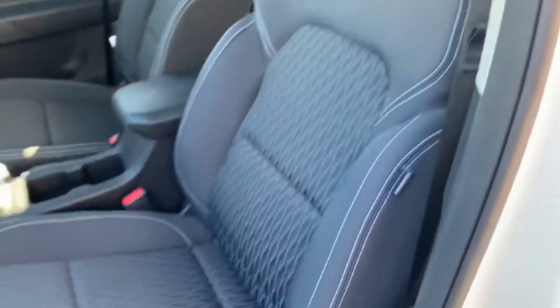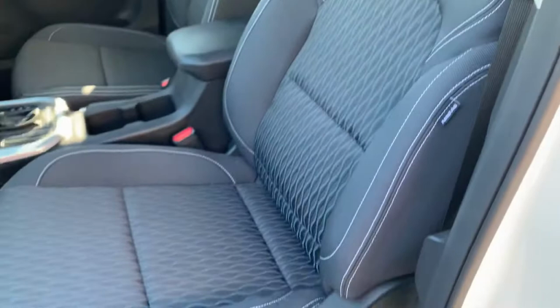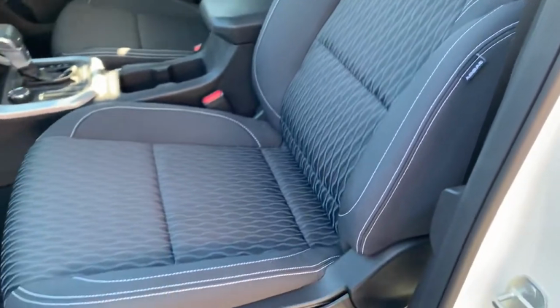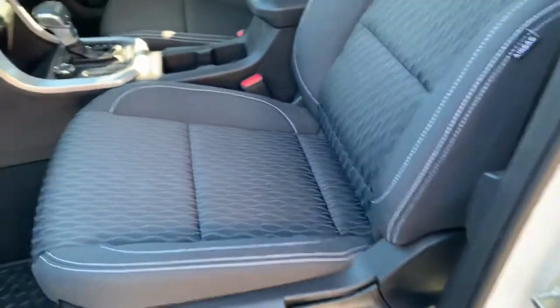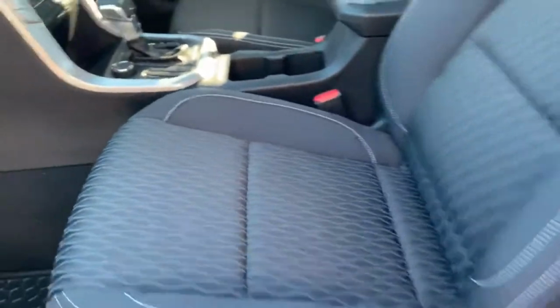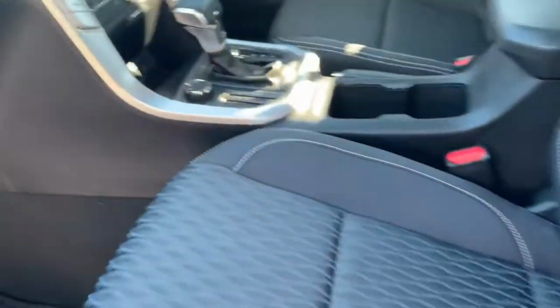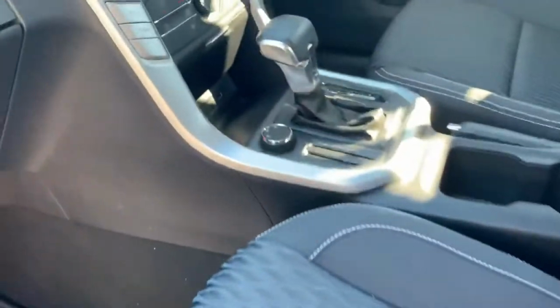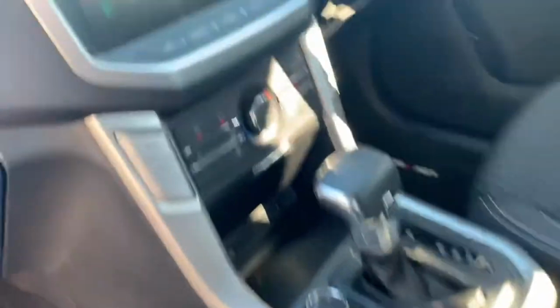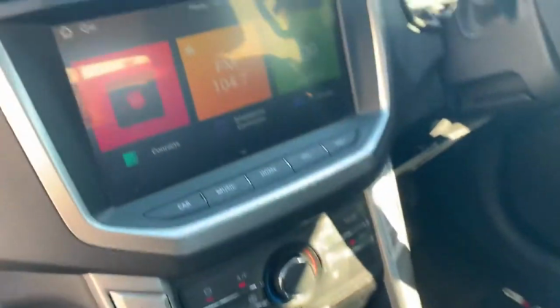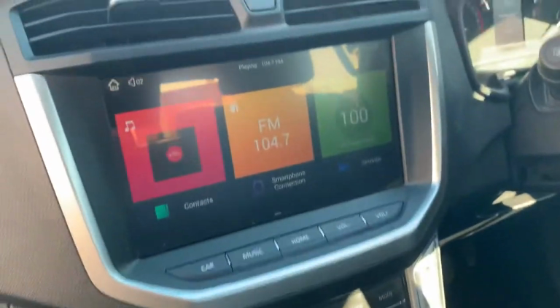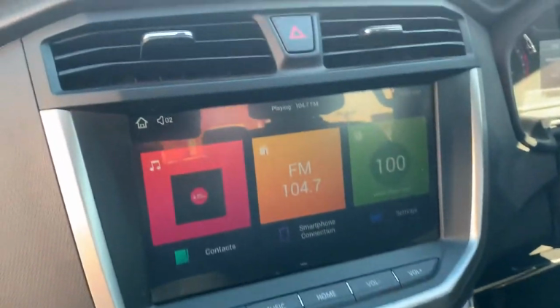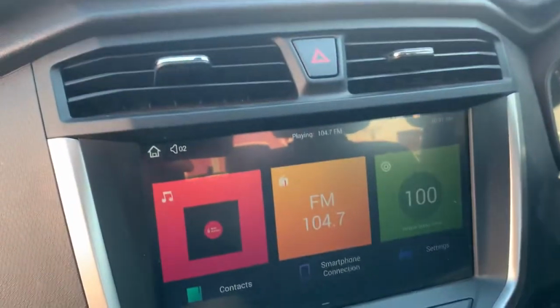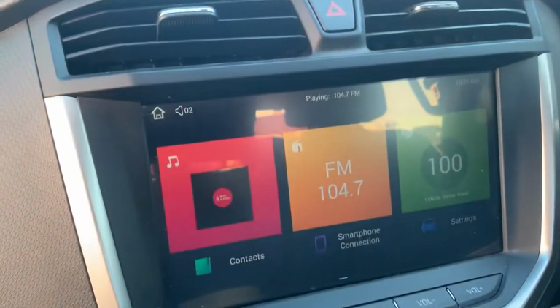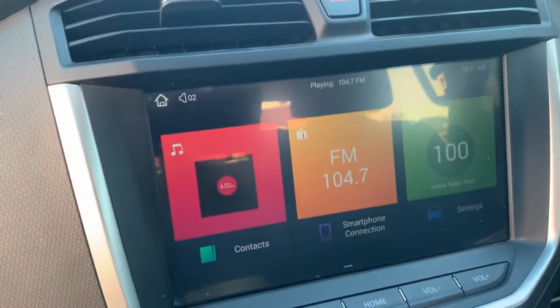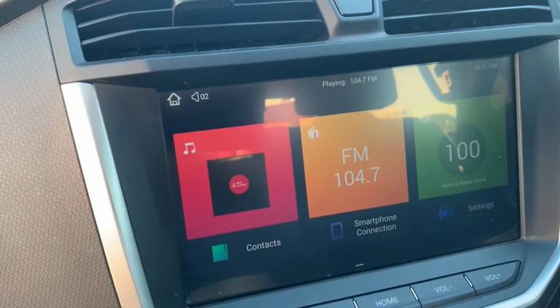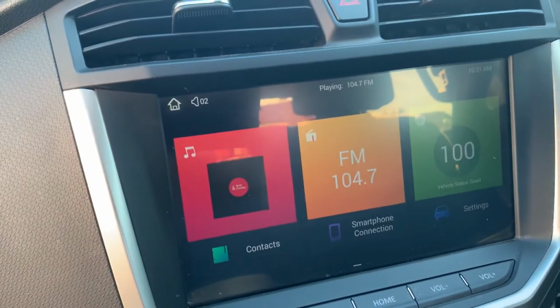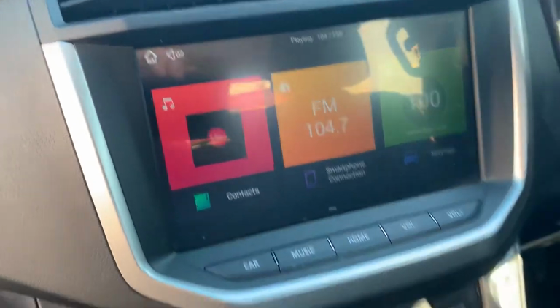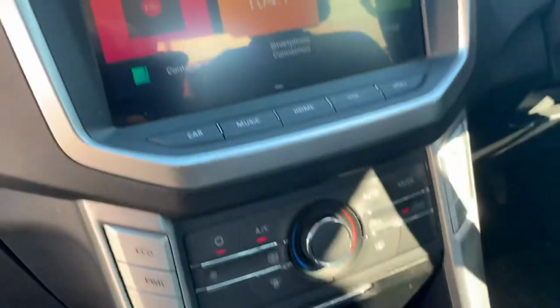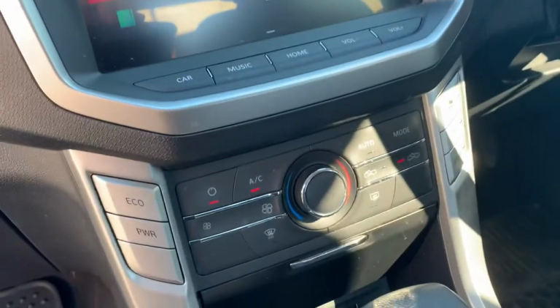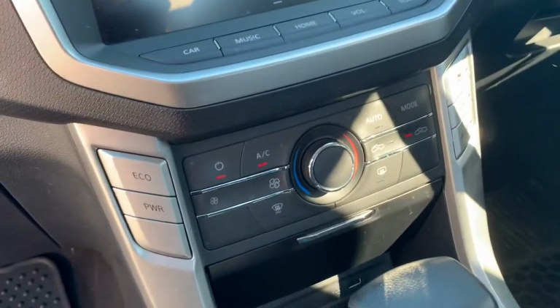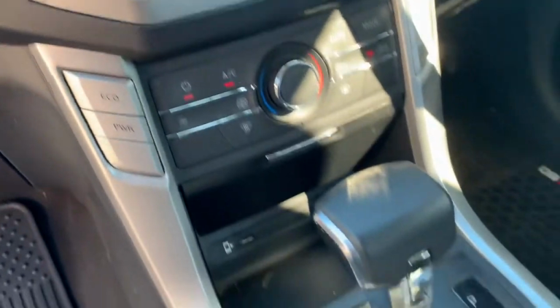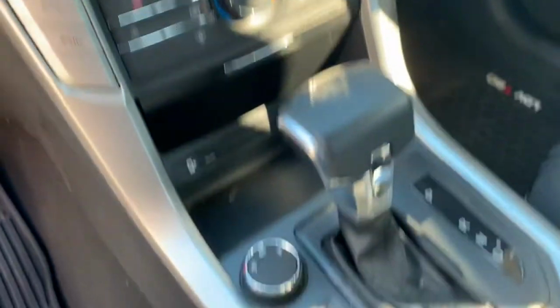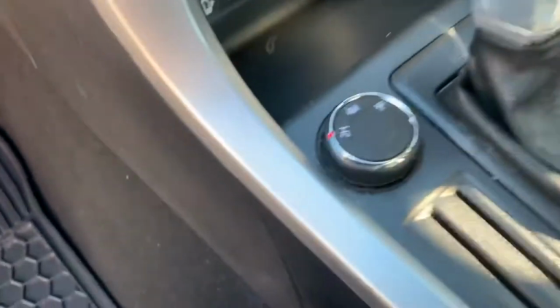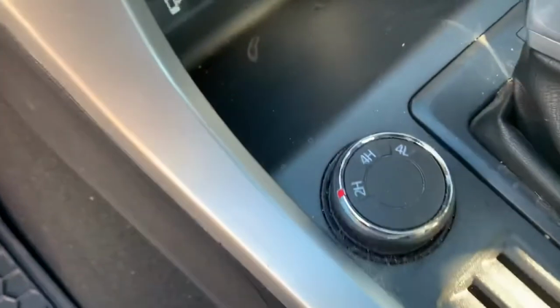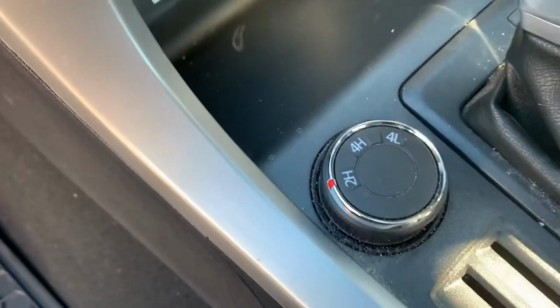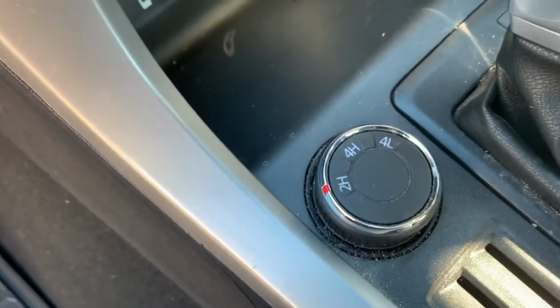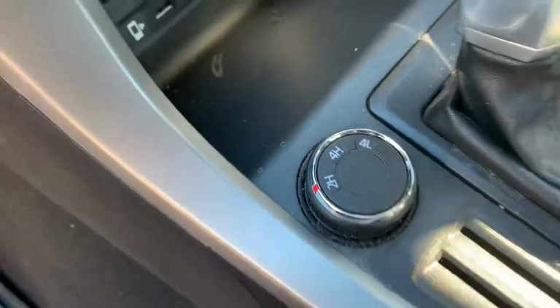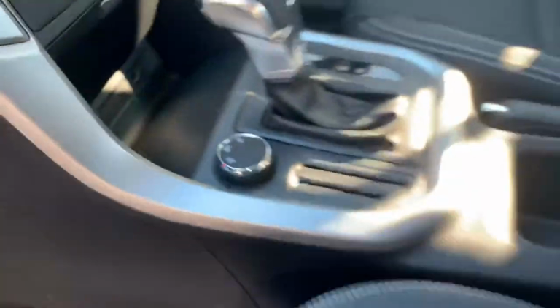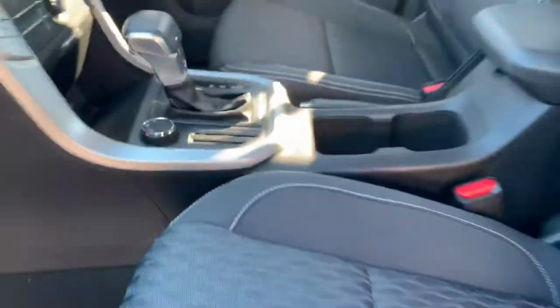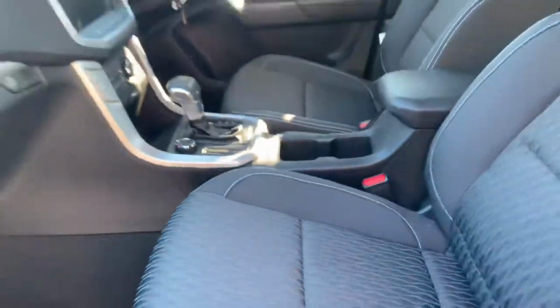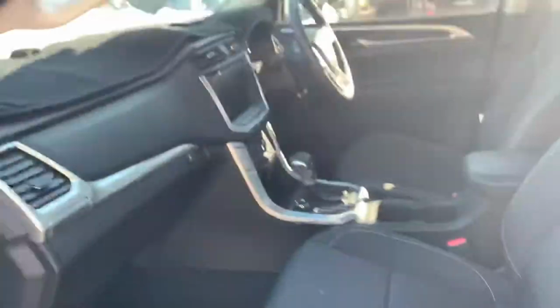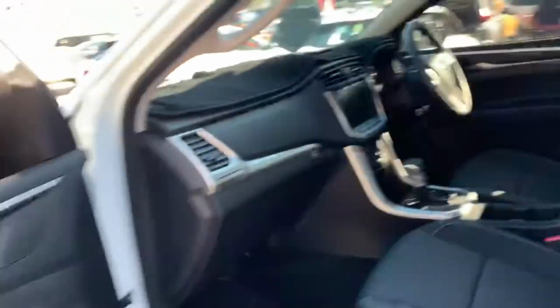They're actually quite well equipped for what you get for the money. Huge screen — it's all got Apple CarPlay, smartphone connection, and climate control. It is a four-wheel drive with high and low range as well, so it's all set up there.